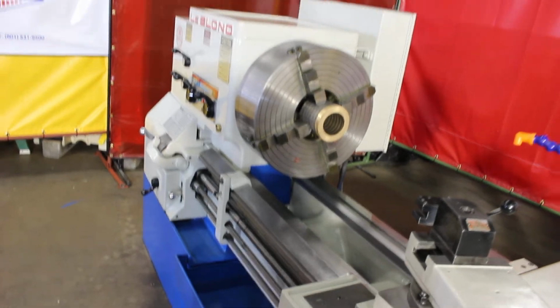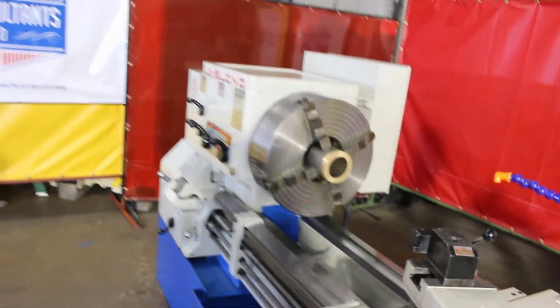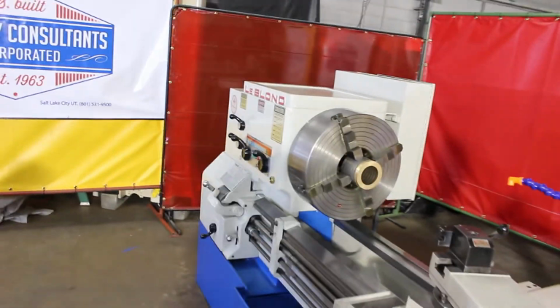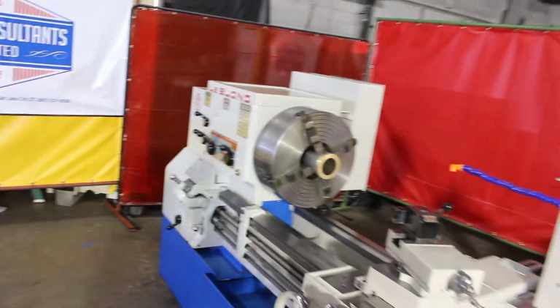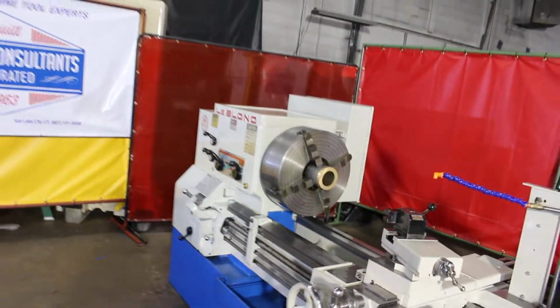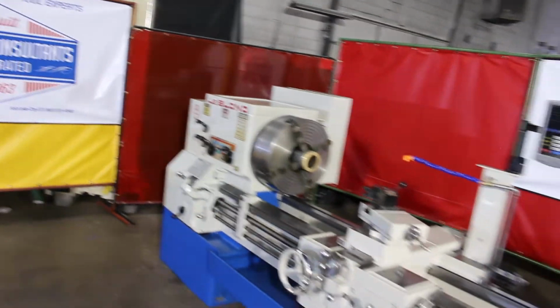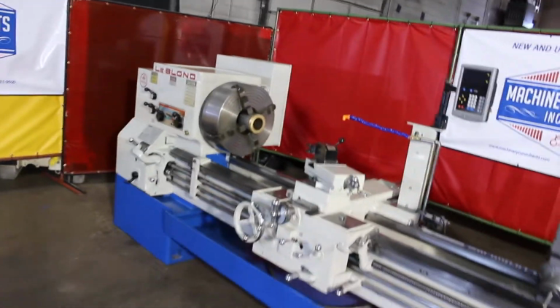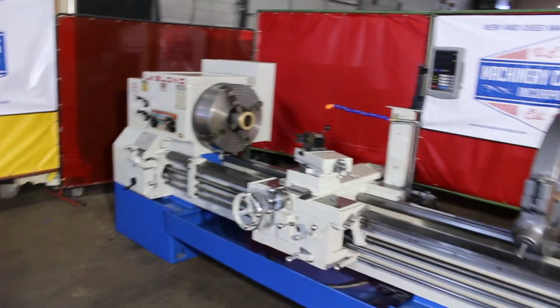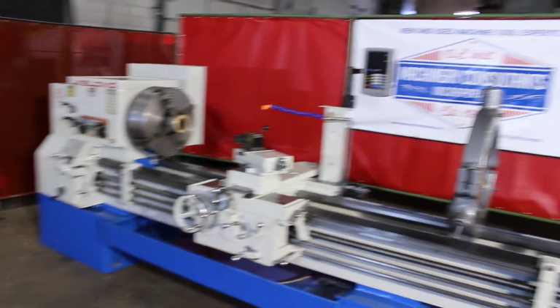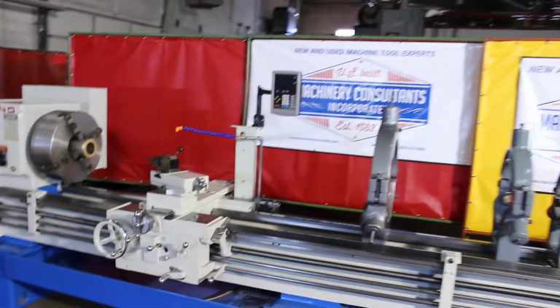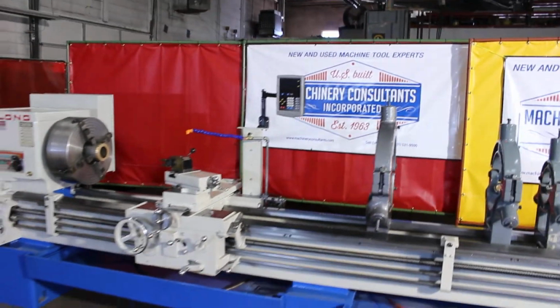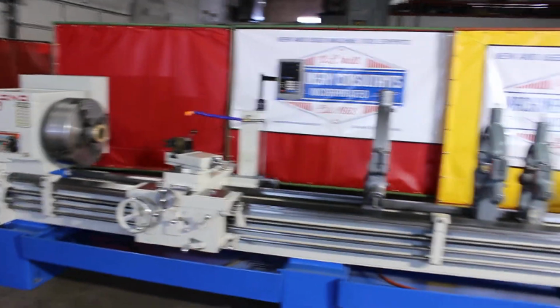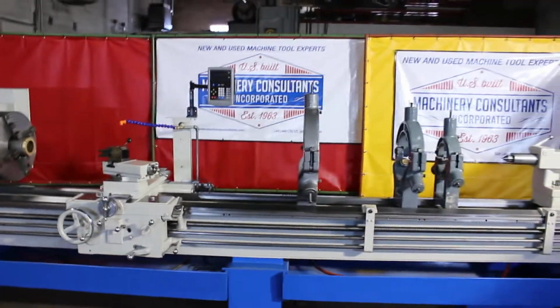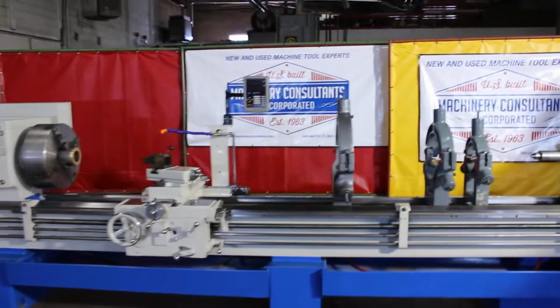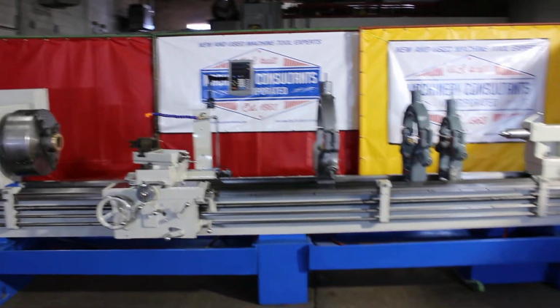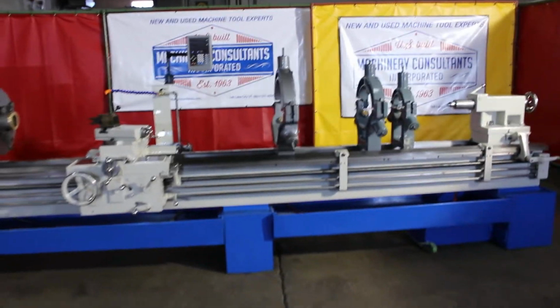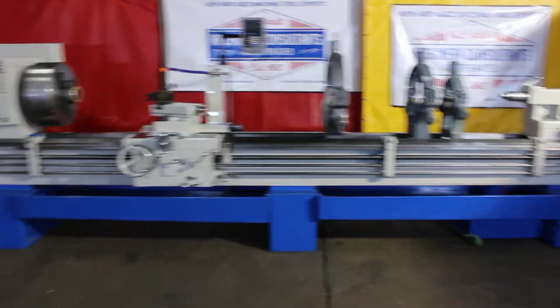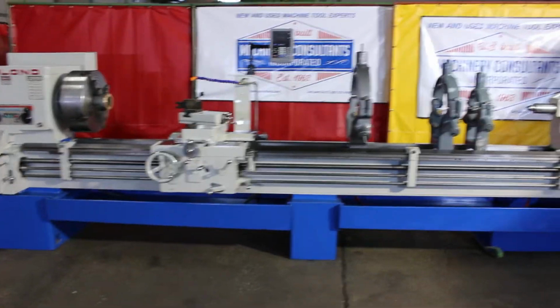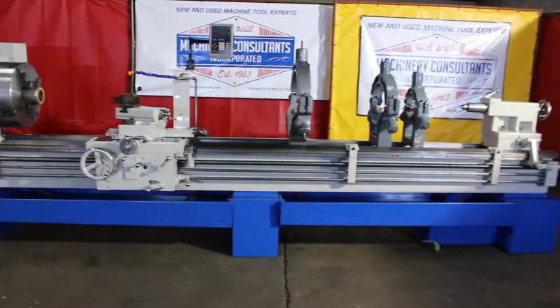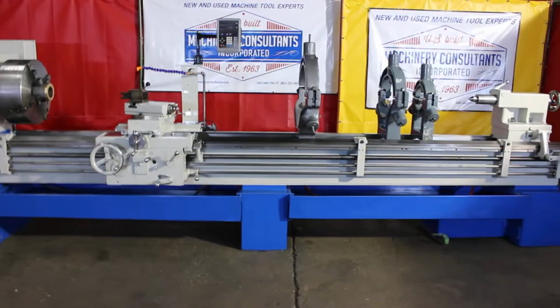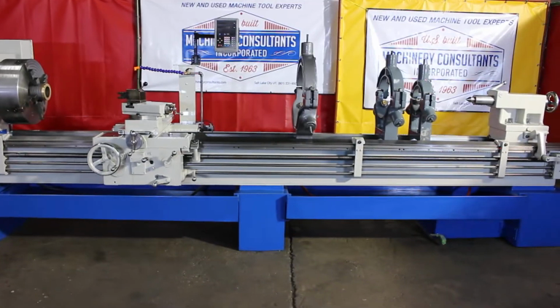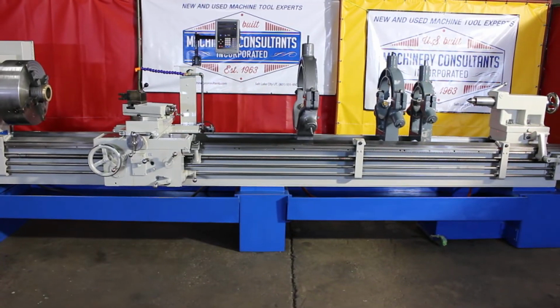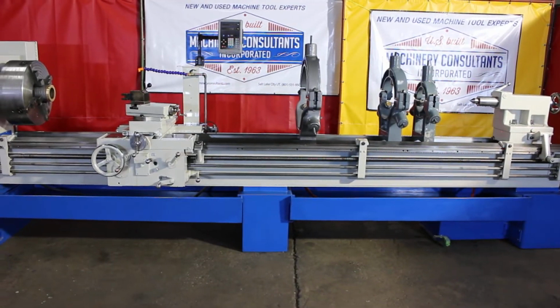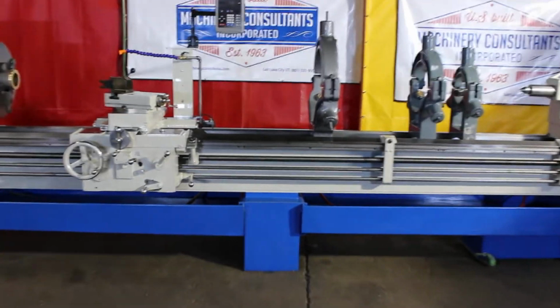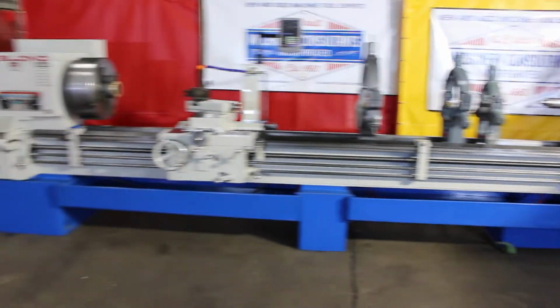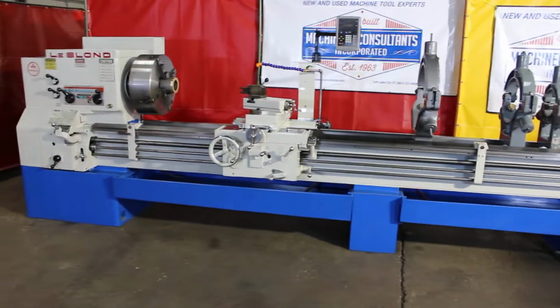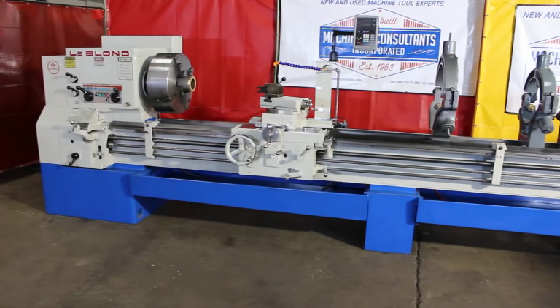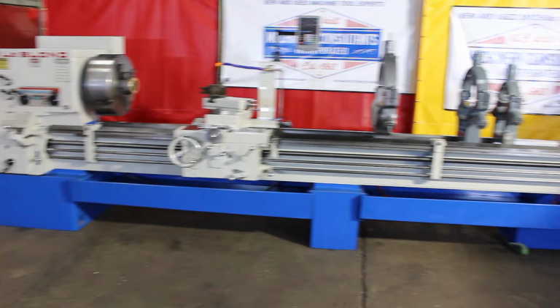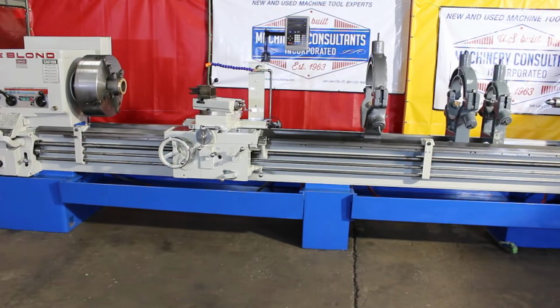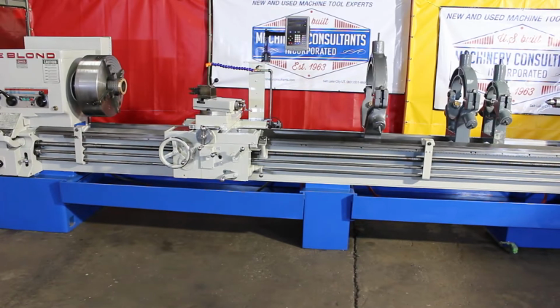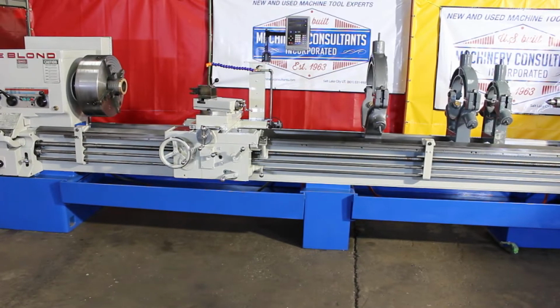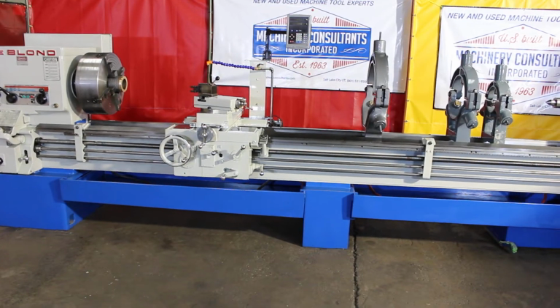We can do further inspection videos if anyone needs them. Here at Machinery Consultants, we'd like to thank you for your time to preview this machine. A lot of machine to go over!